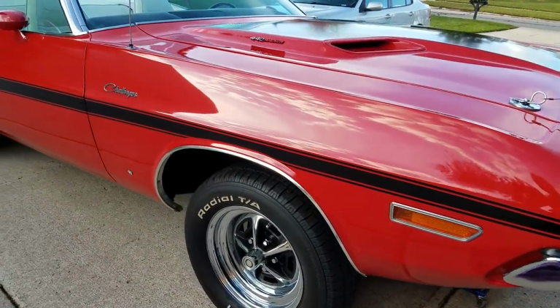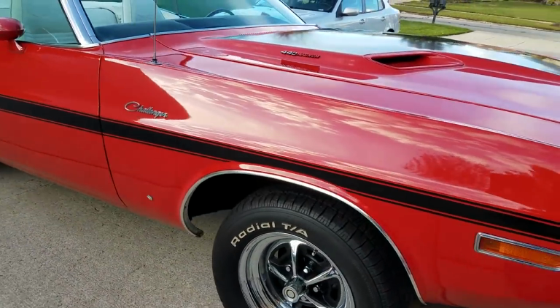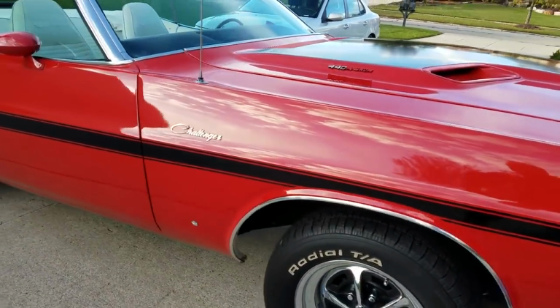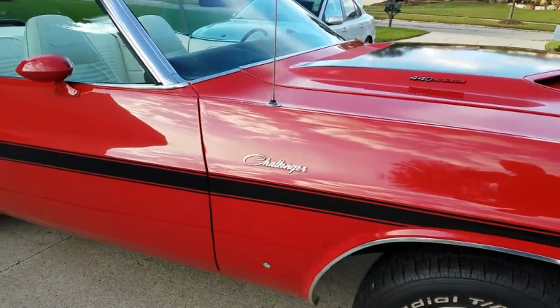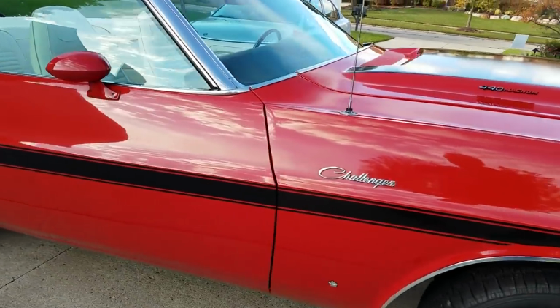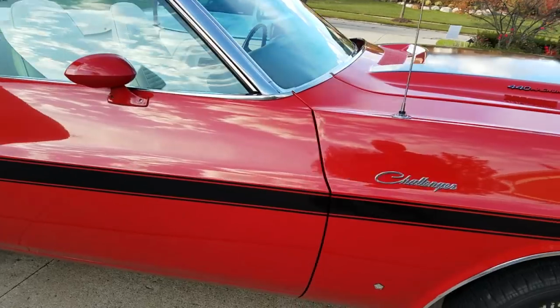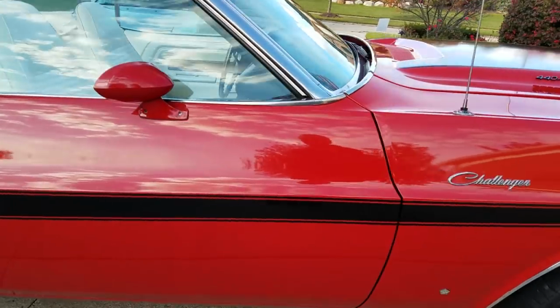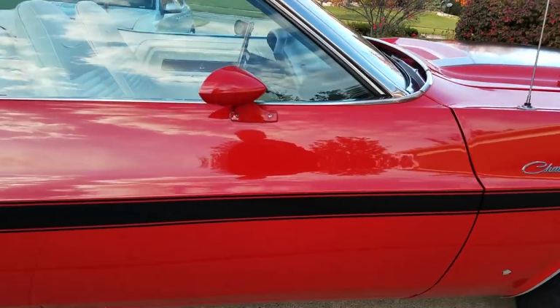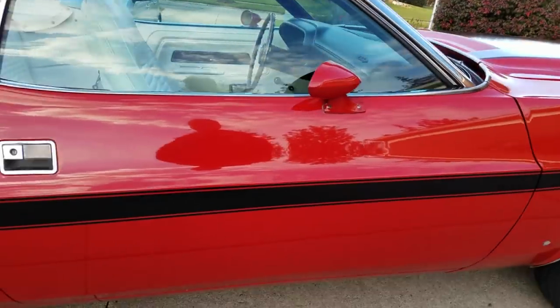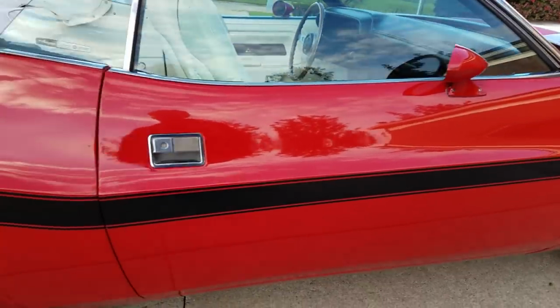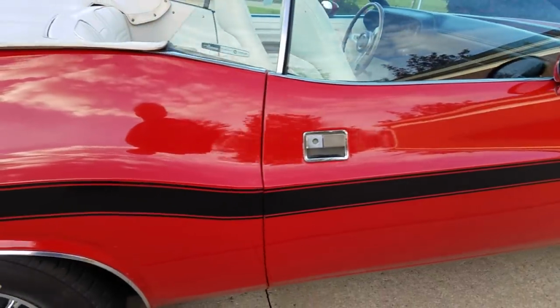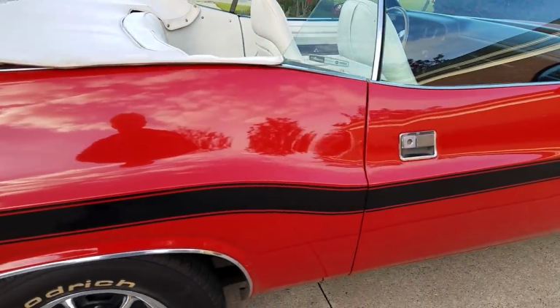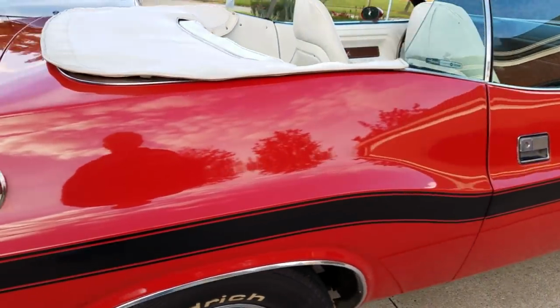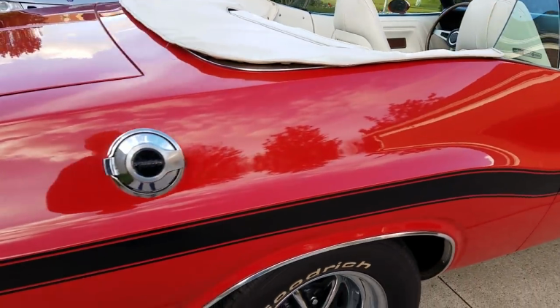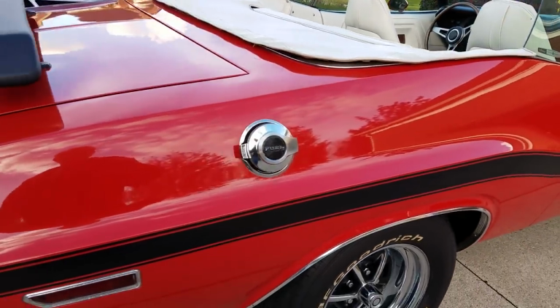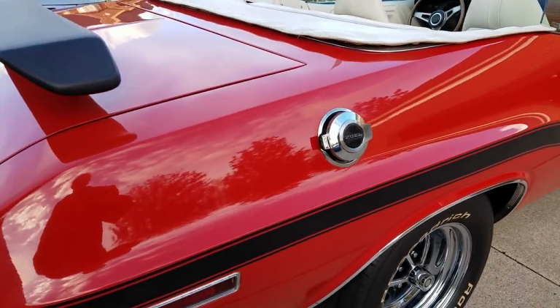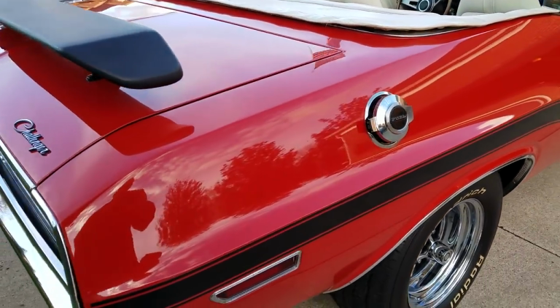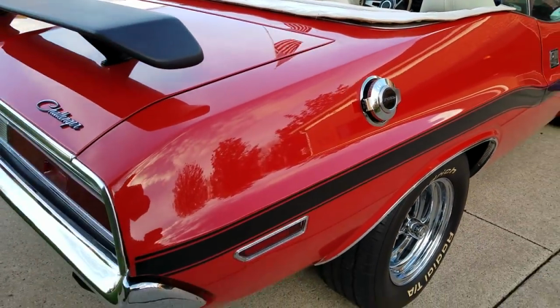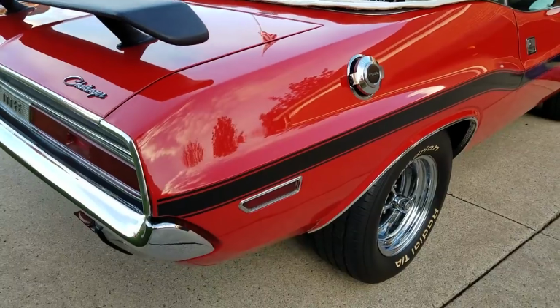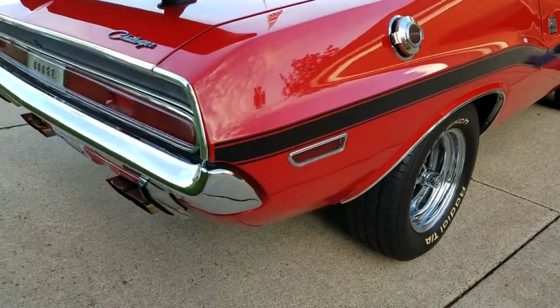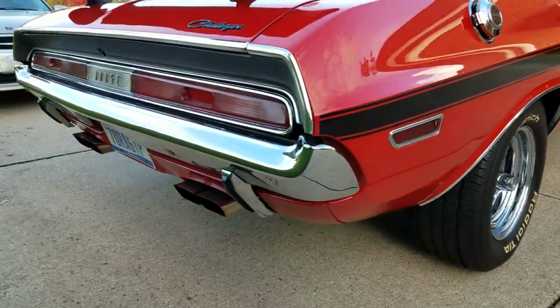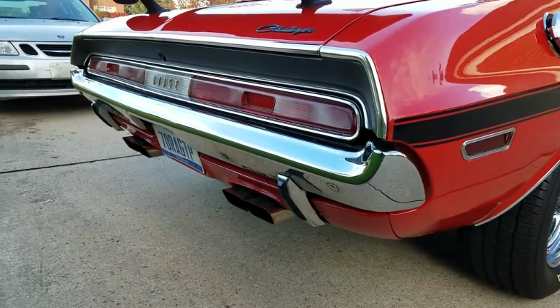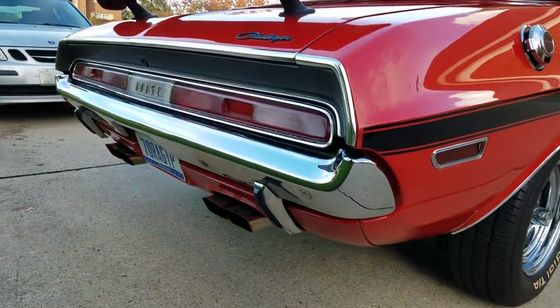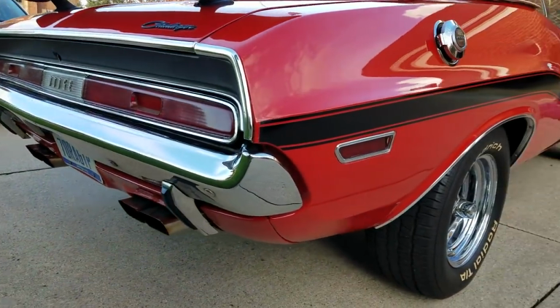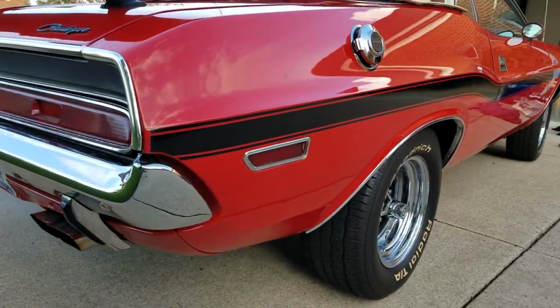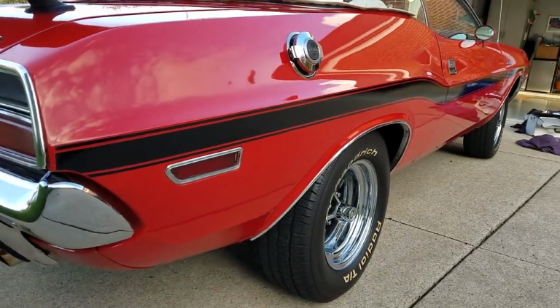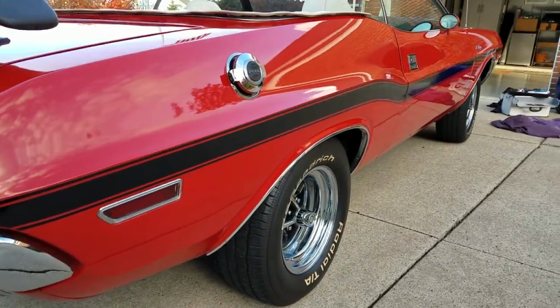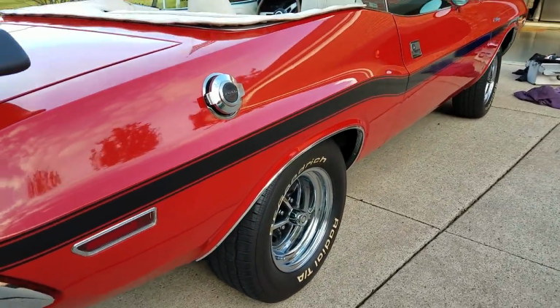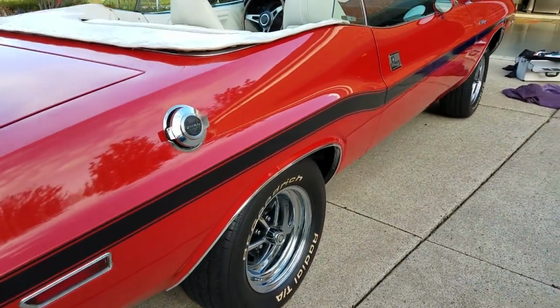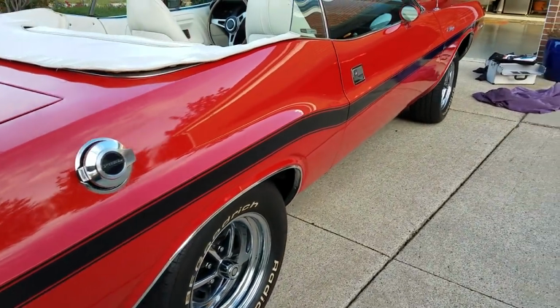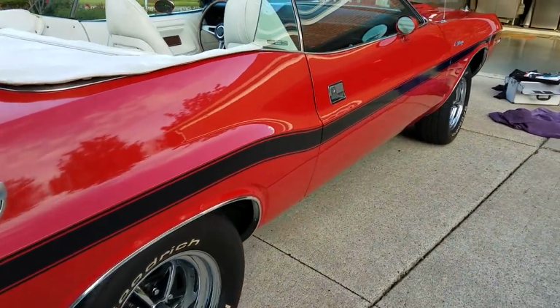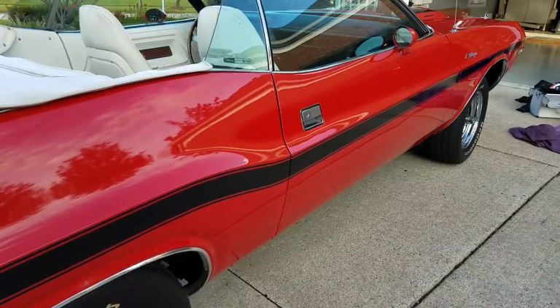I'm out picking on a 1970 Challenger convertible today. The car was originally top banana yellow, FY1 I think.